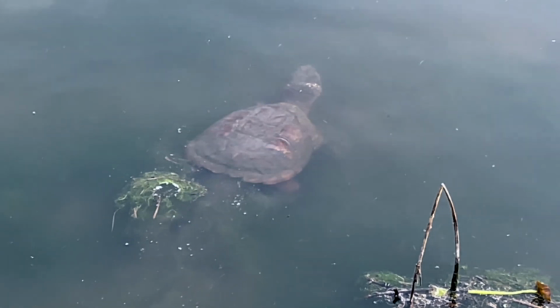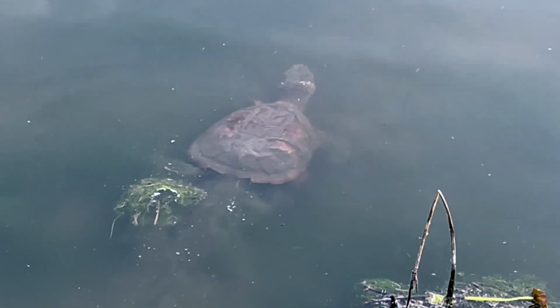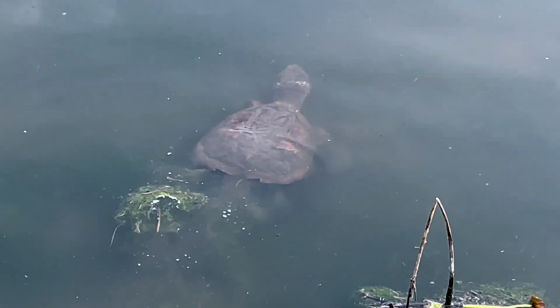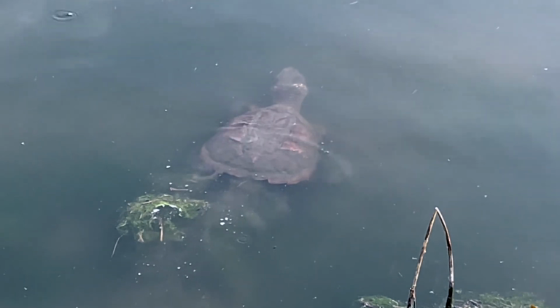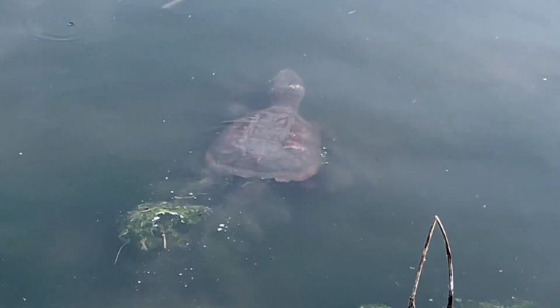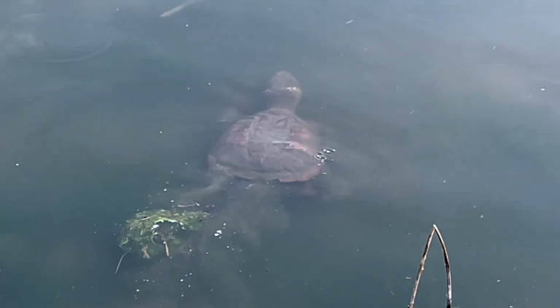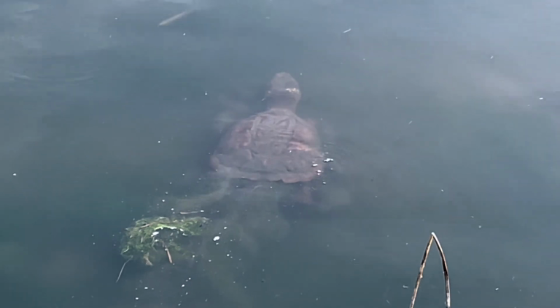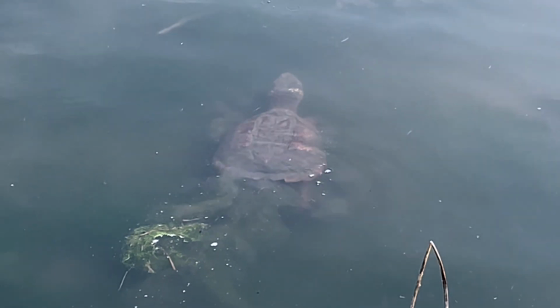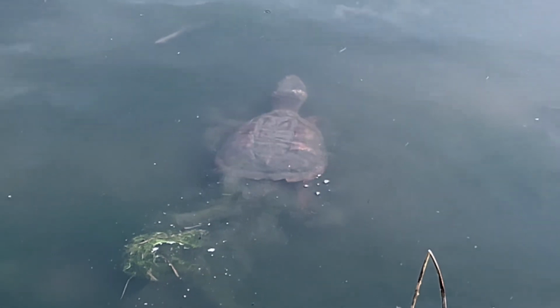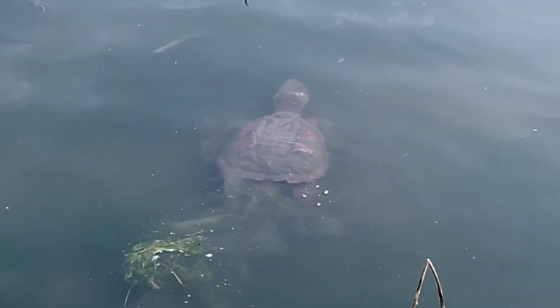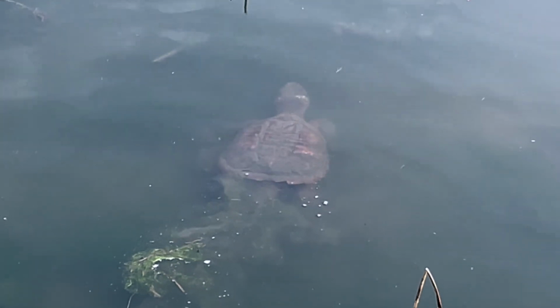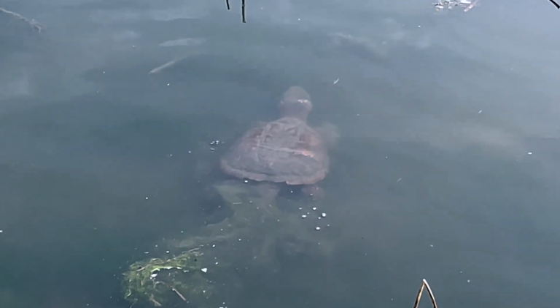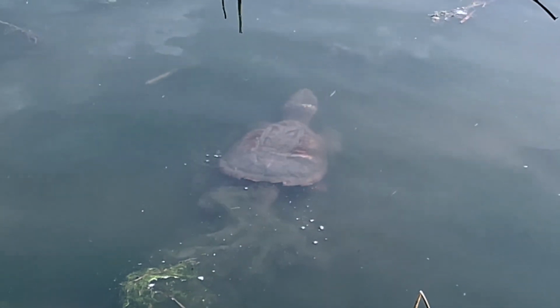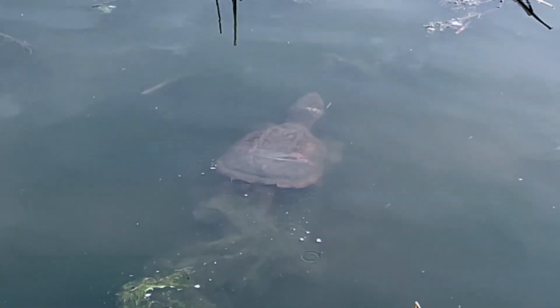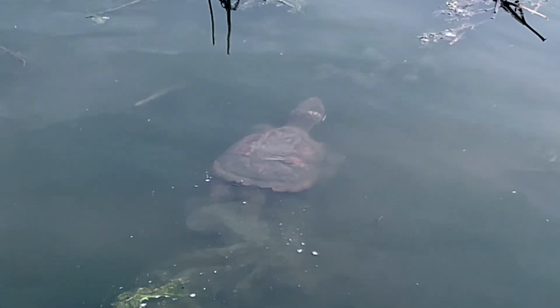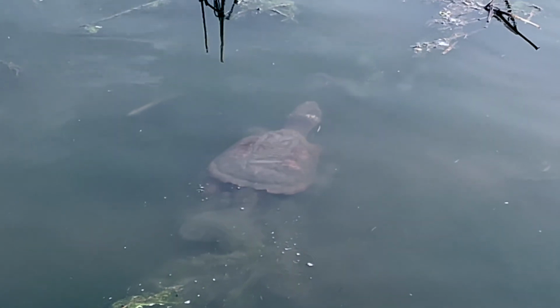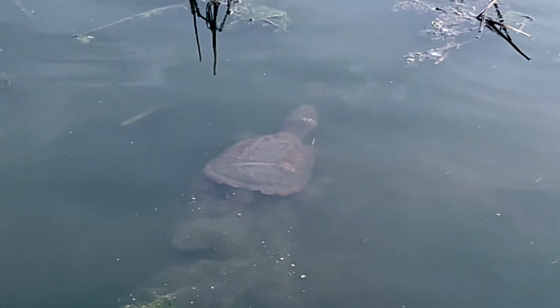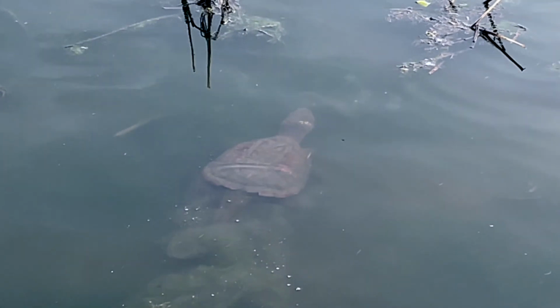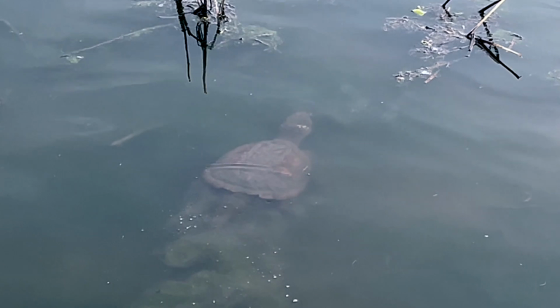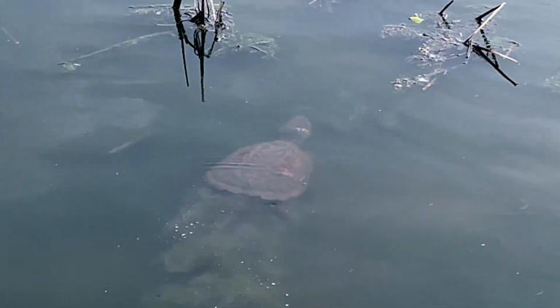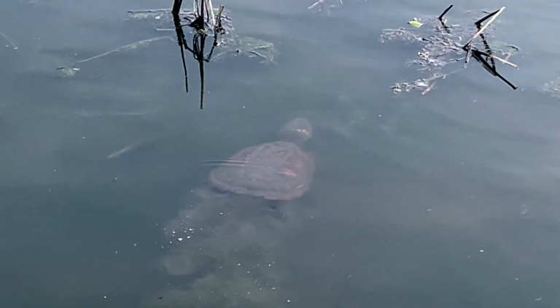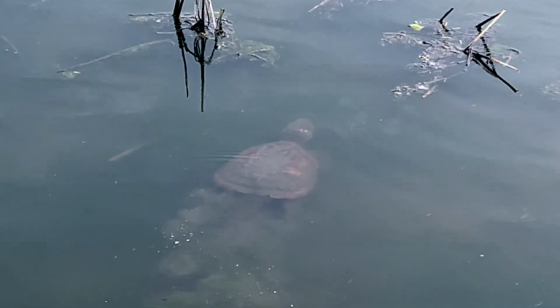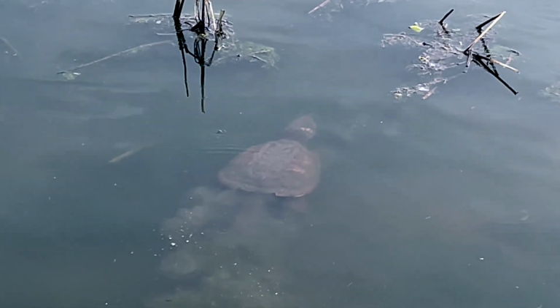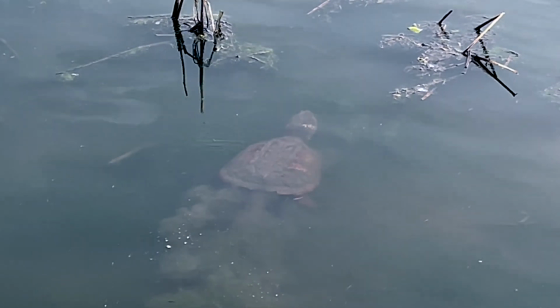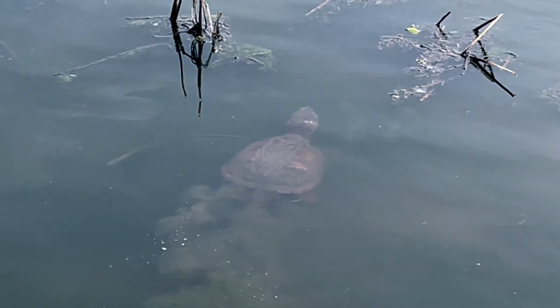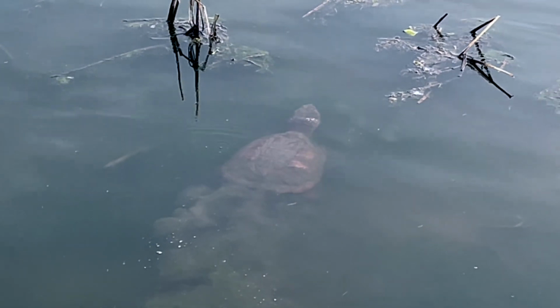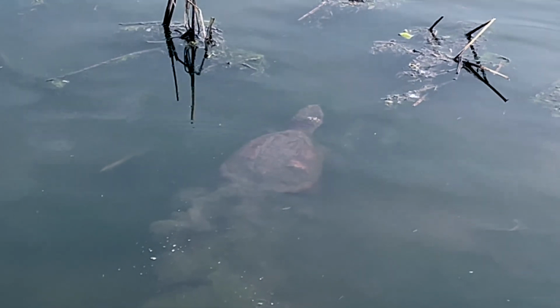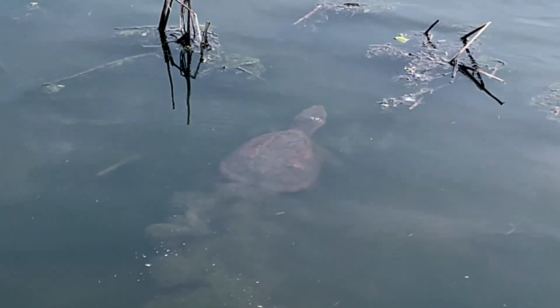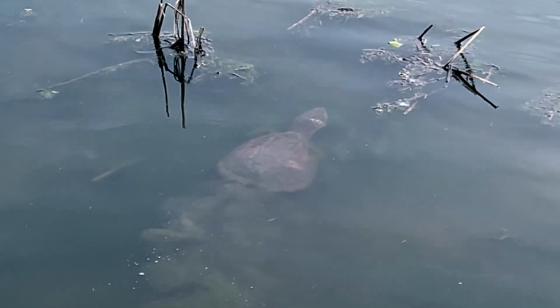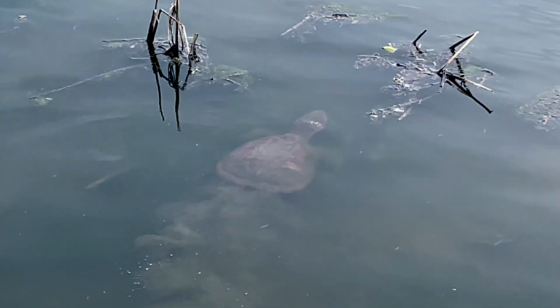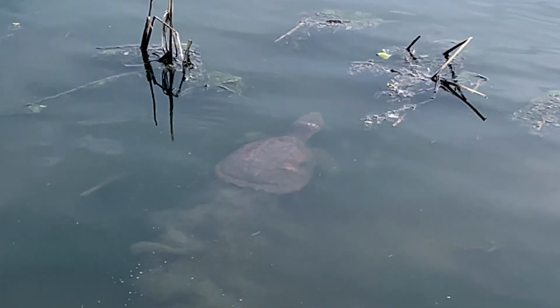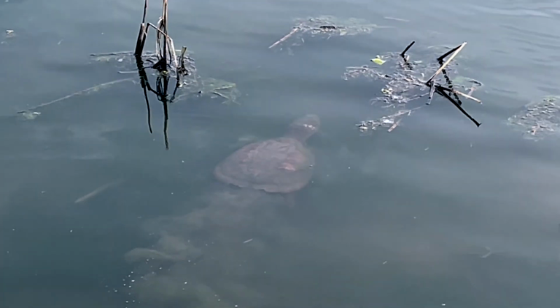Common snapping turtles spend most of their lives in water and prefer muddy or sandy bottoms in ponds, streams, lakes, rivers, and swamps.